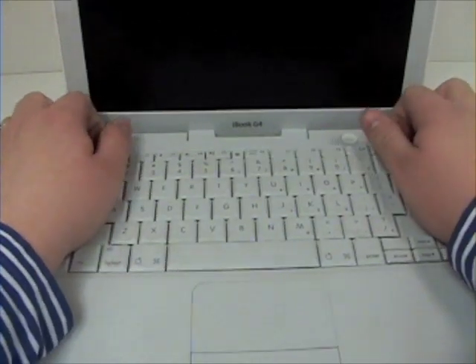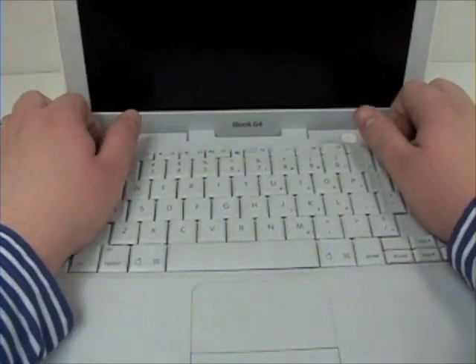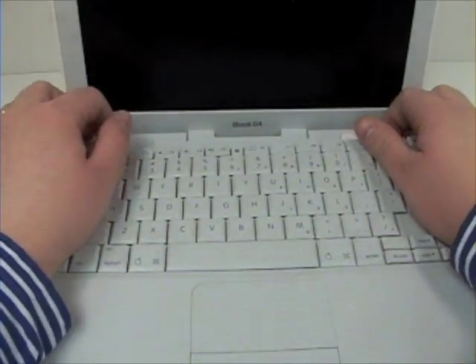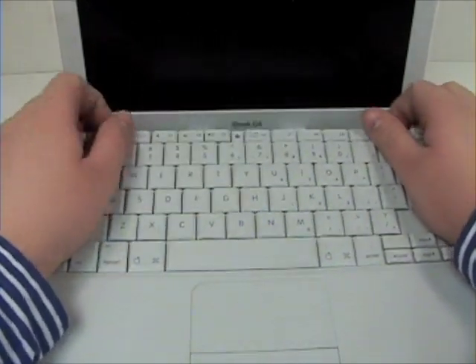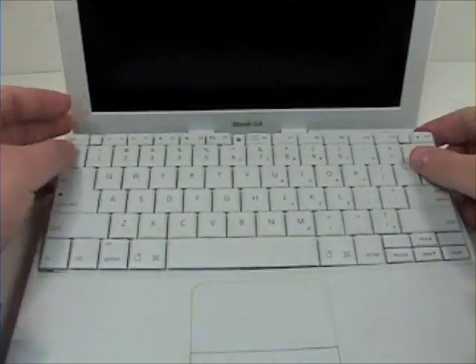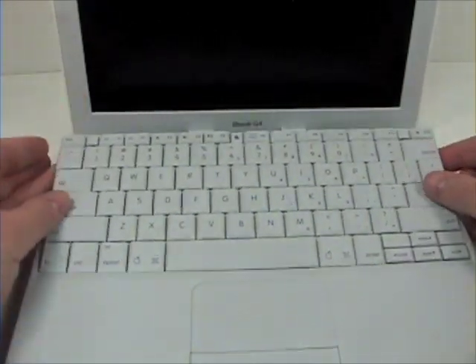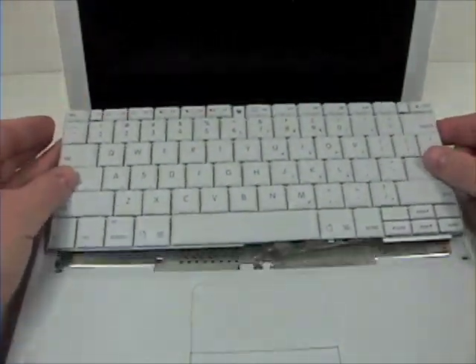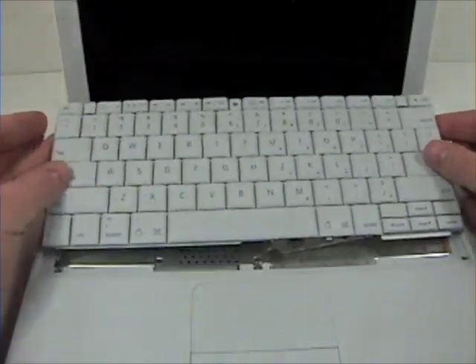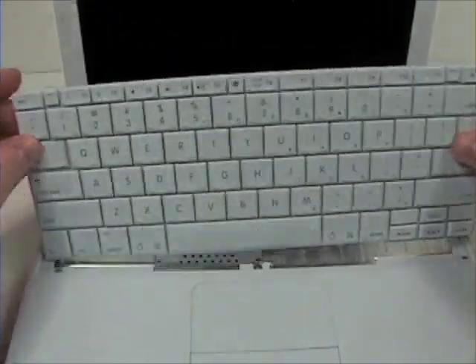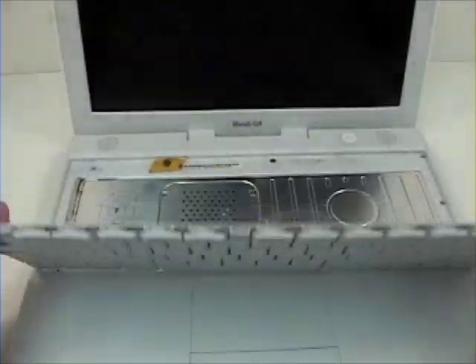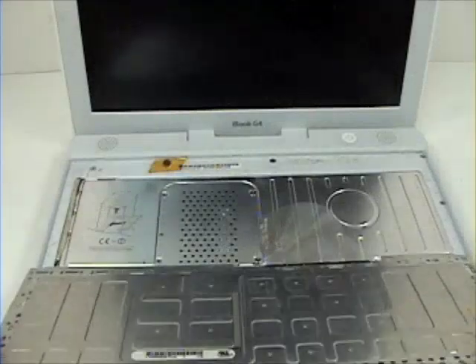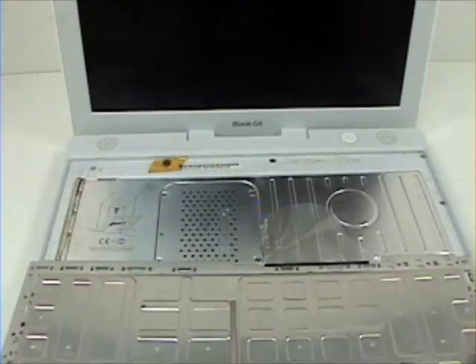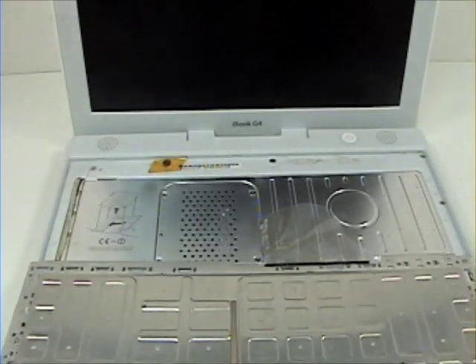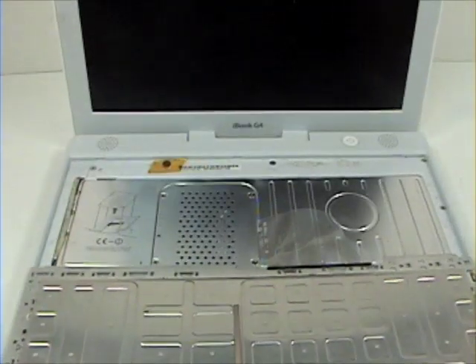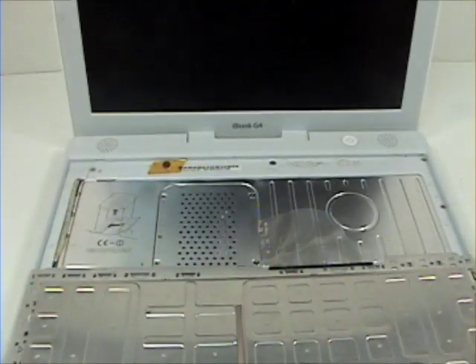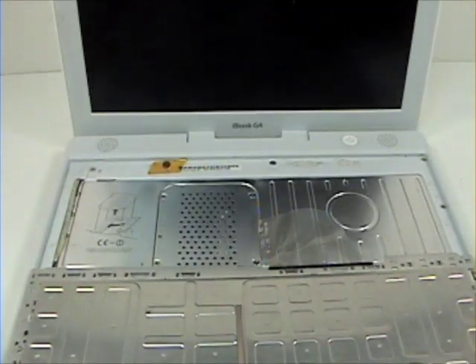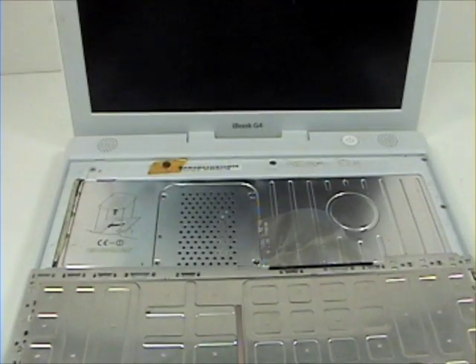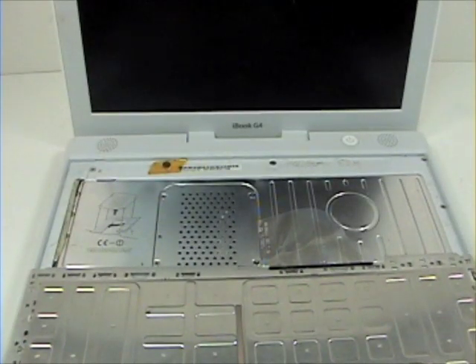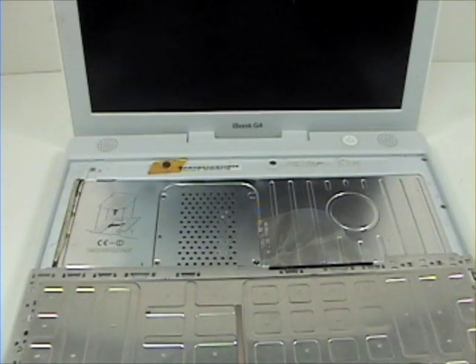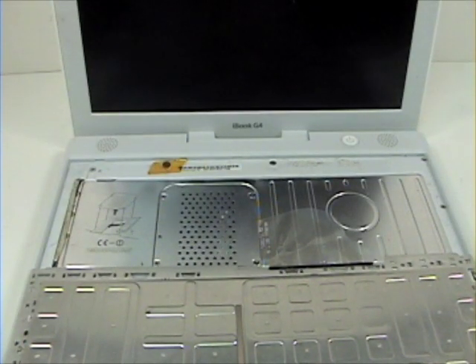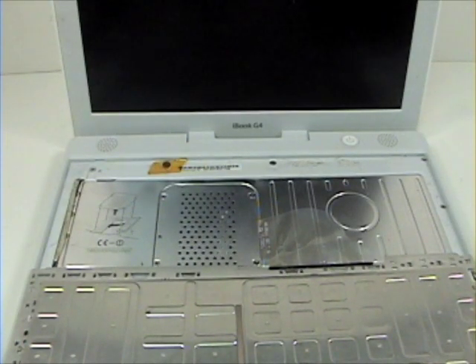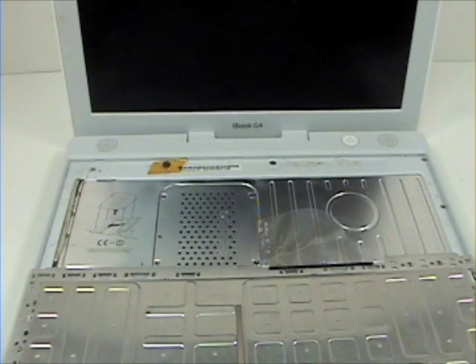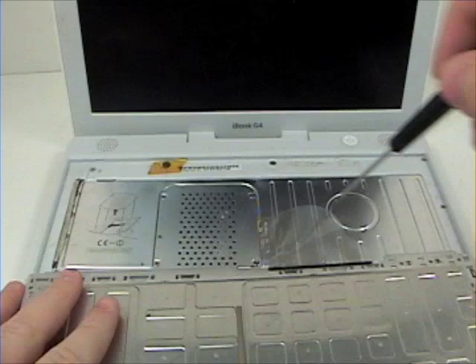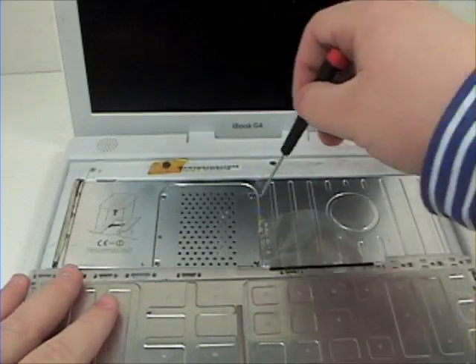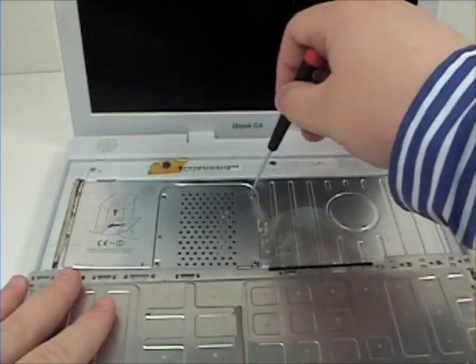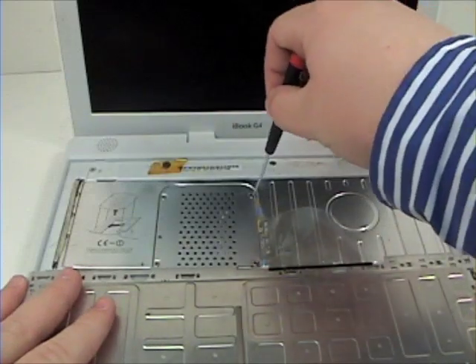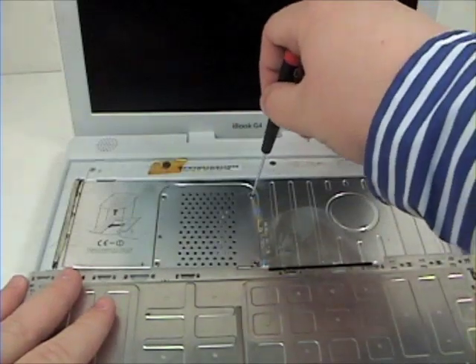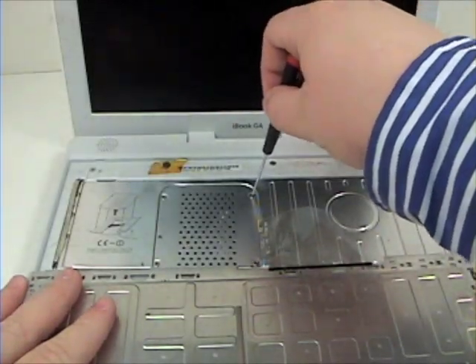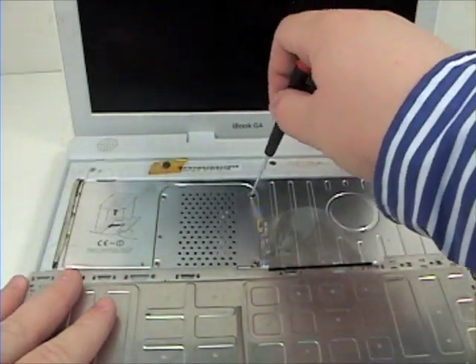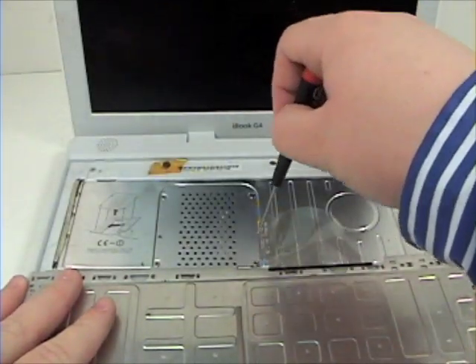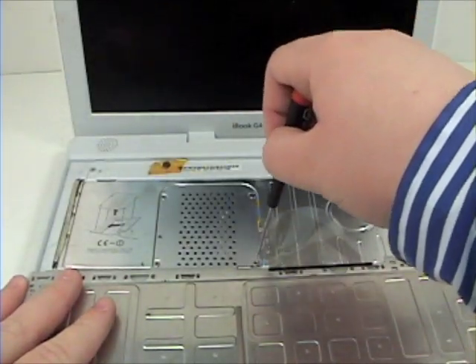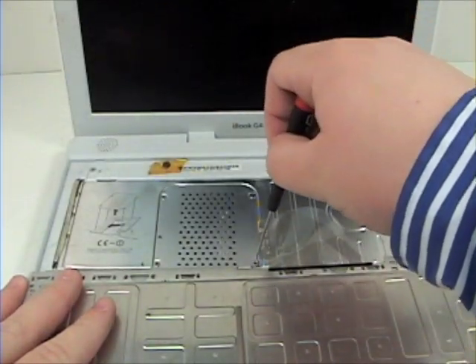Lift the keyboard up and over, and grab your Phillips head screwdriver and remove the four RAM cover screws.